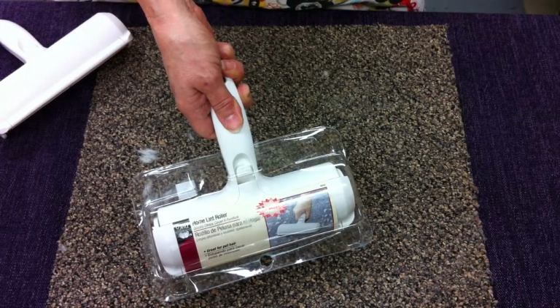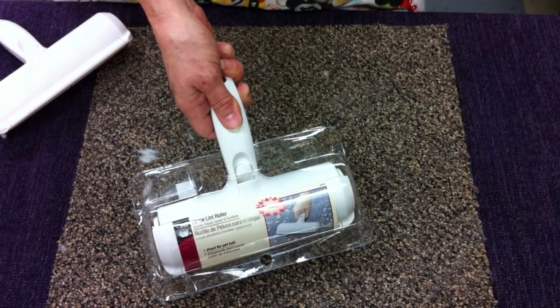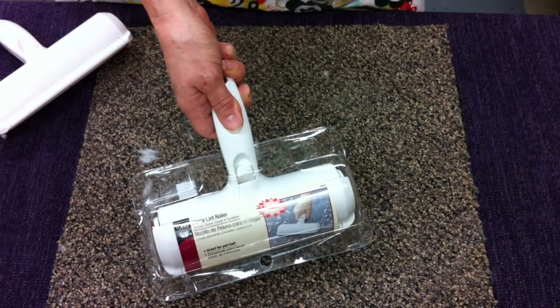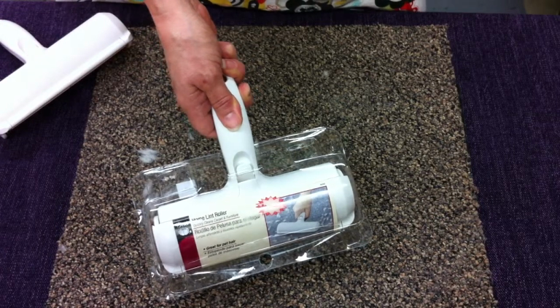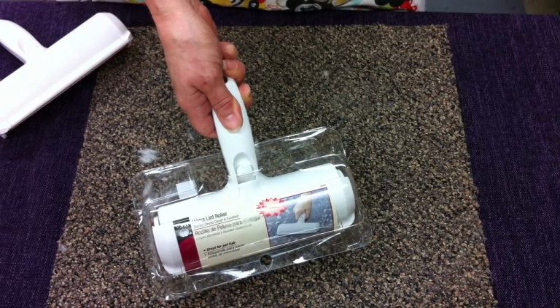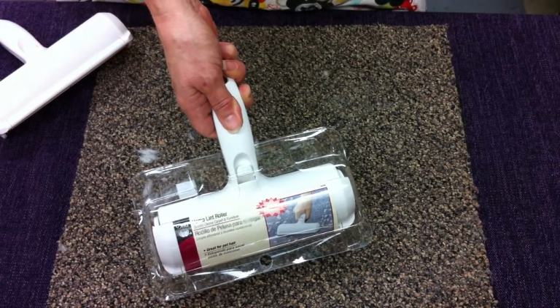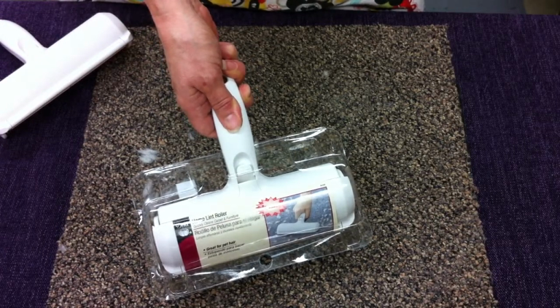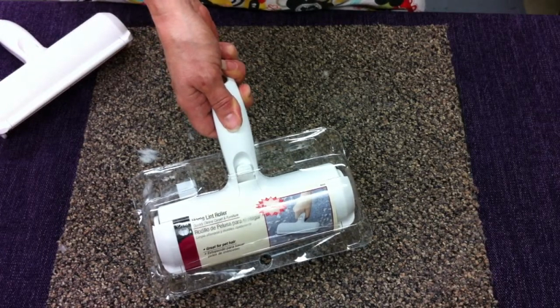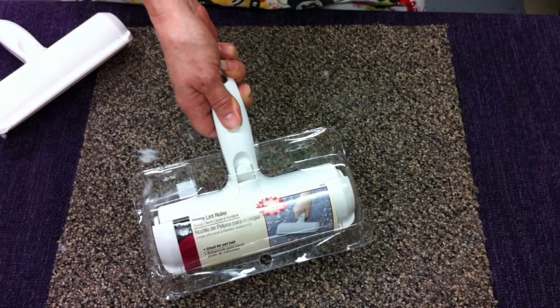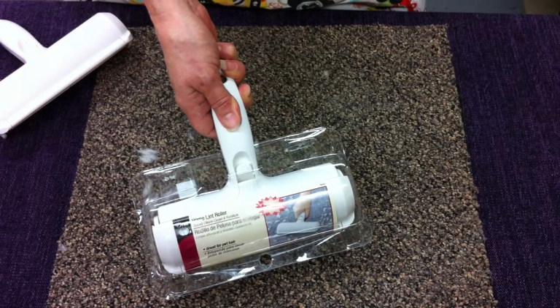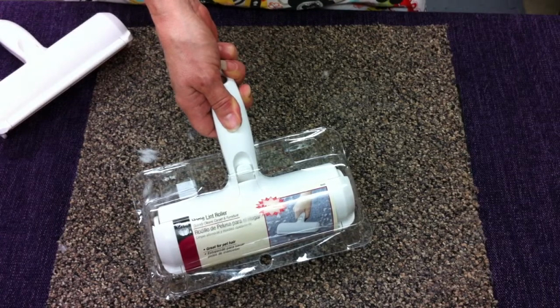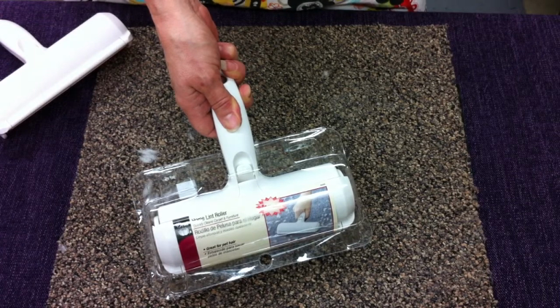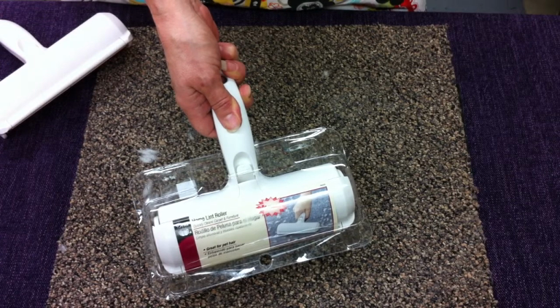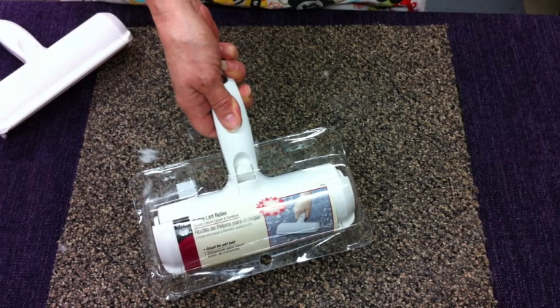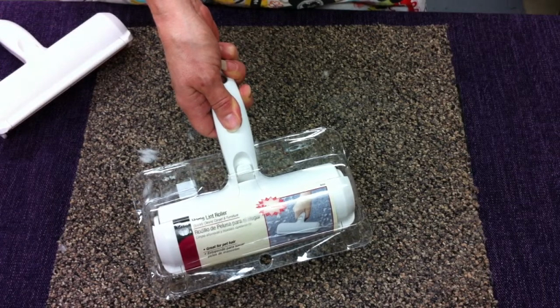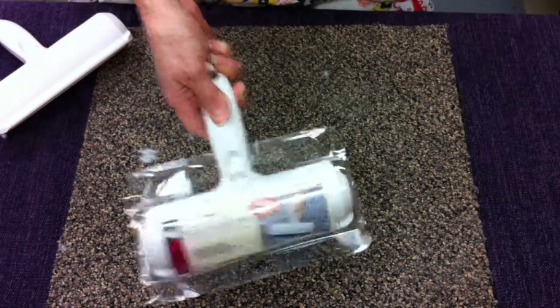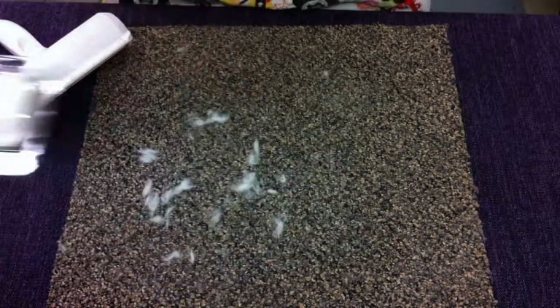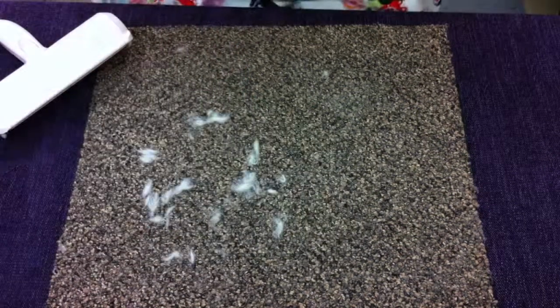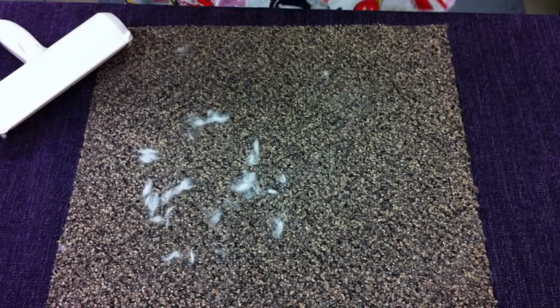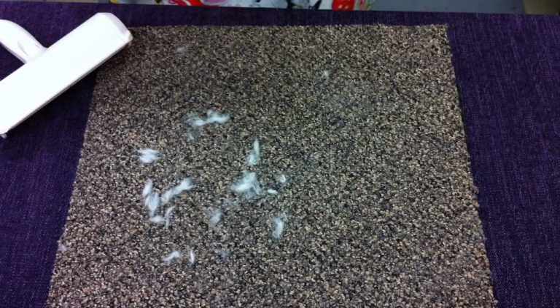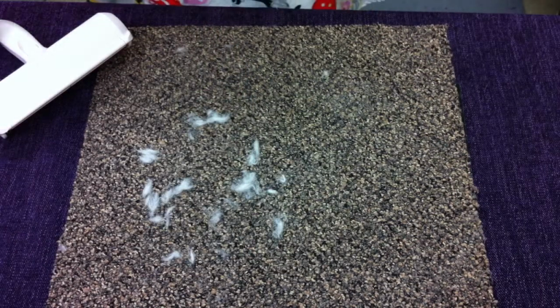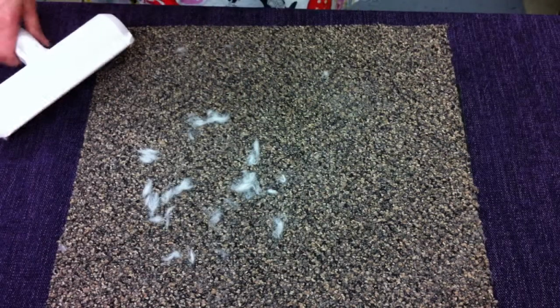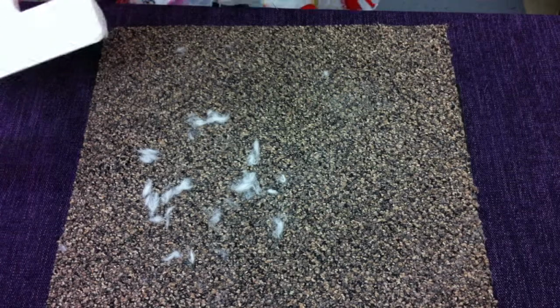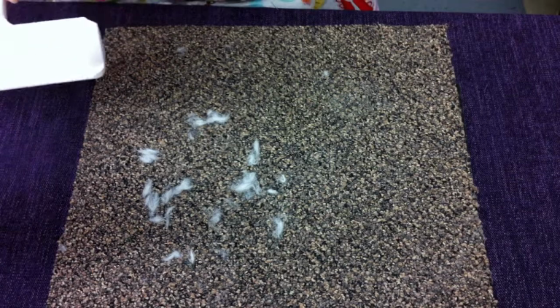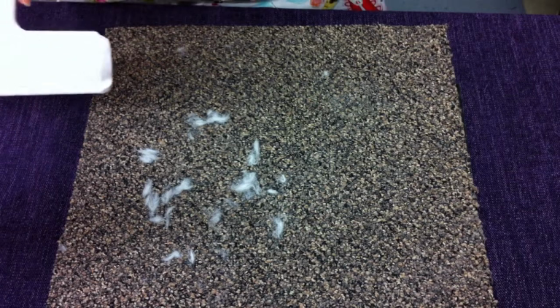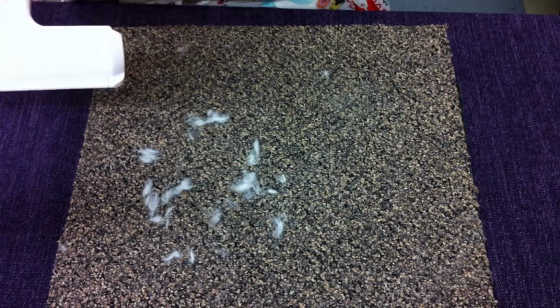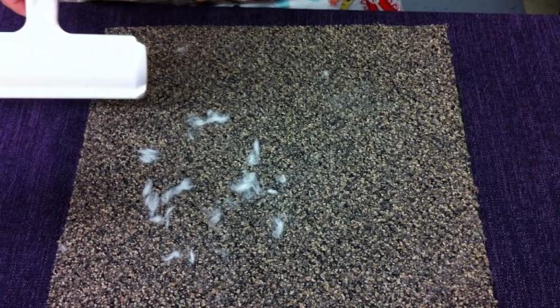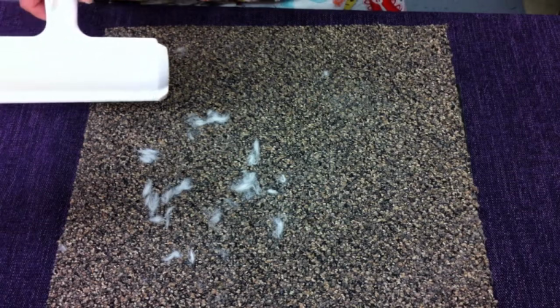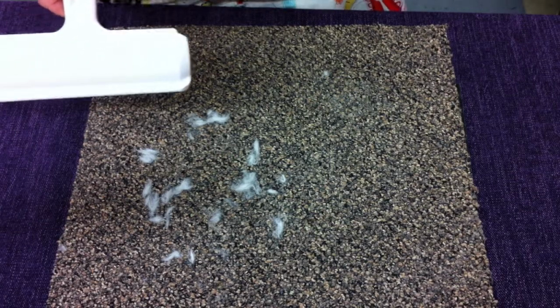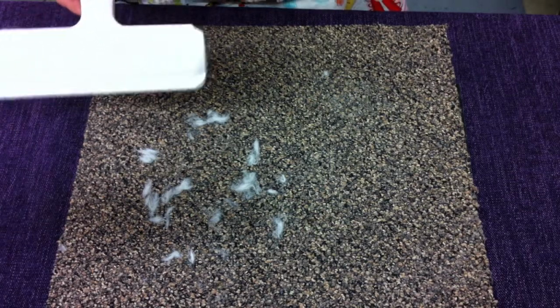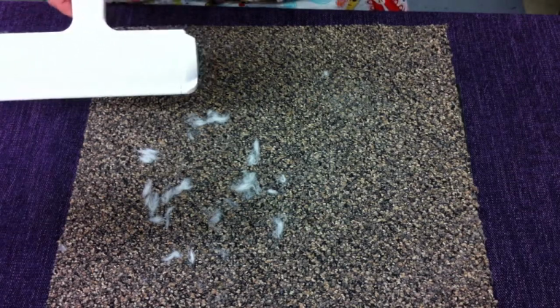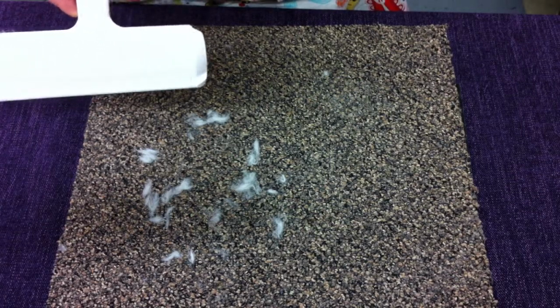Hello. I'm here to show my latest favorite thing. It's by Dritz. It's called the Home Lint Roller. For those of you who have four-legged friends in your home or in your car or on your furniture, this is the item for you.